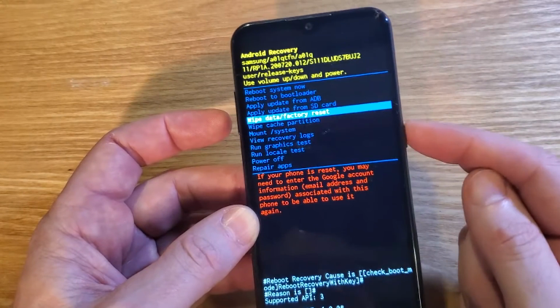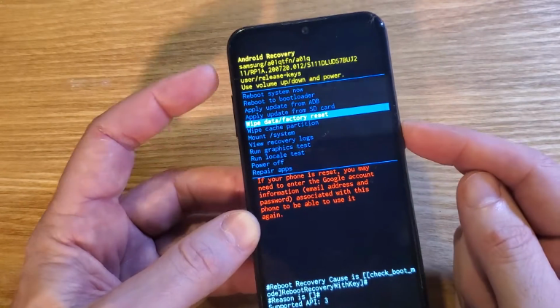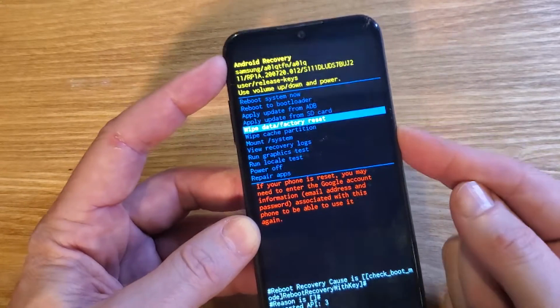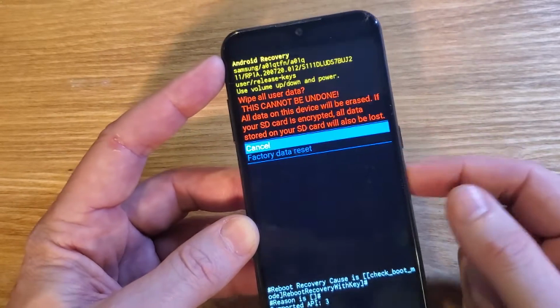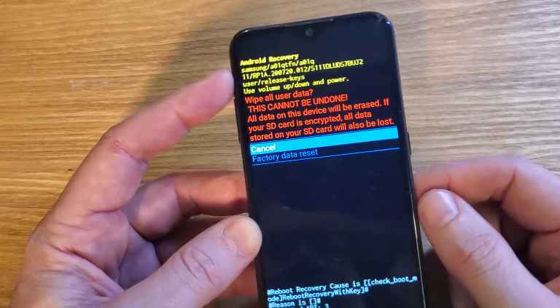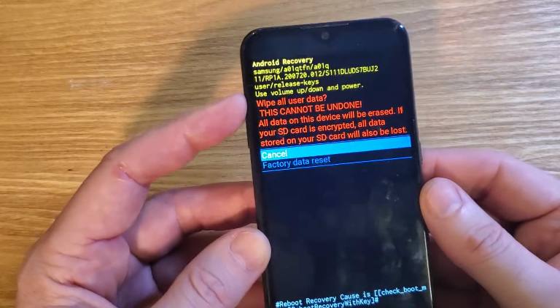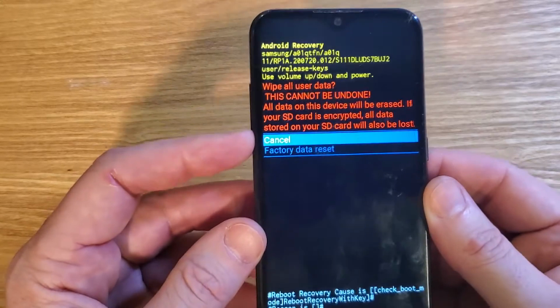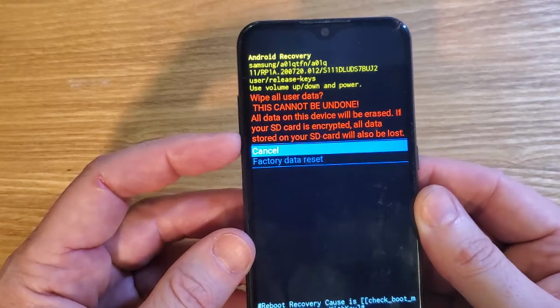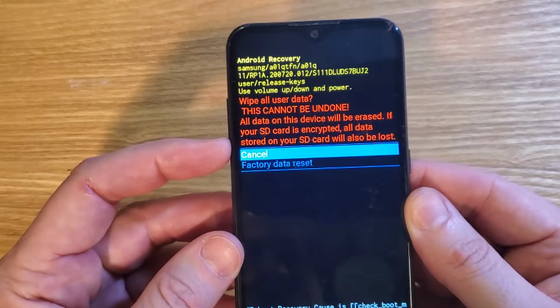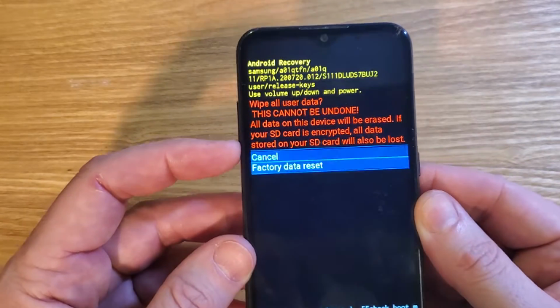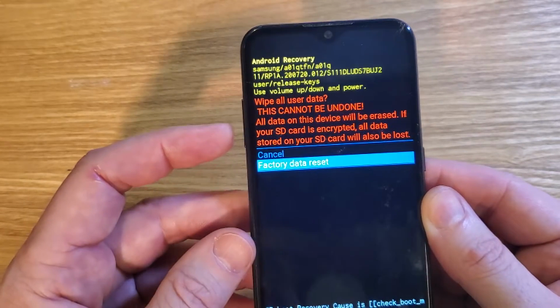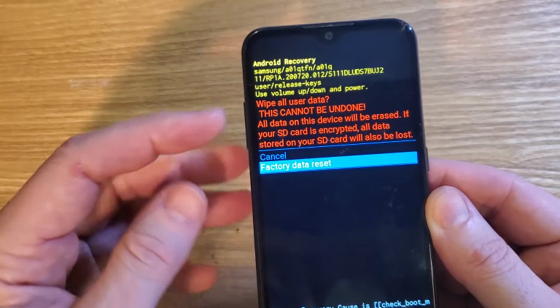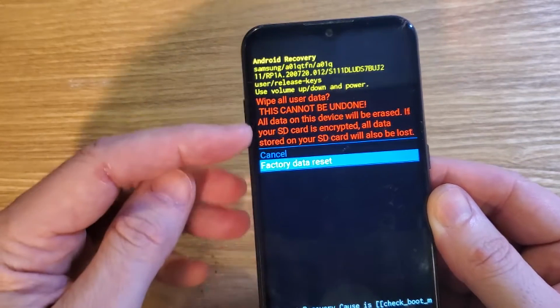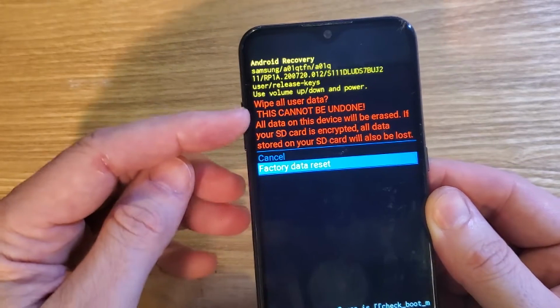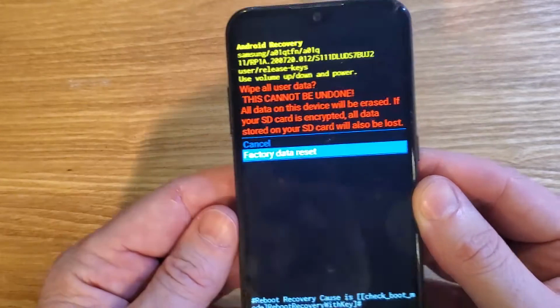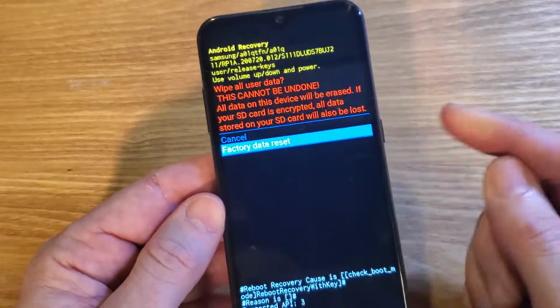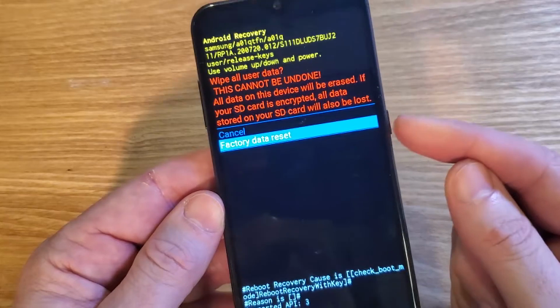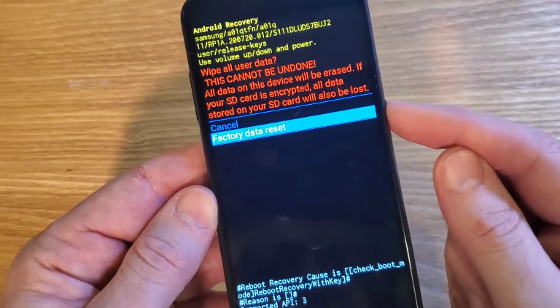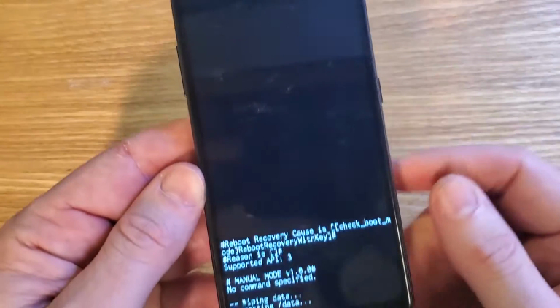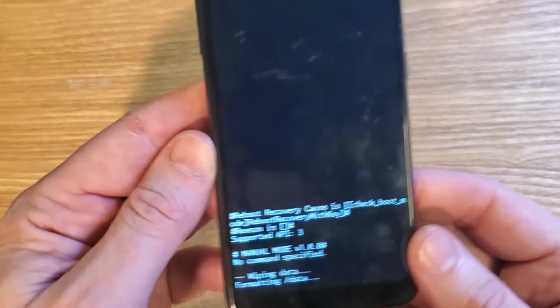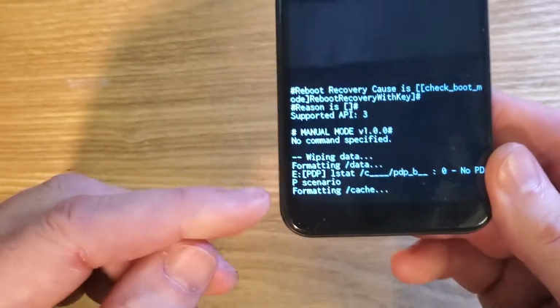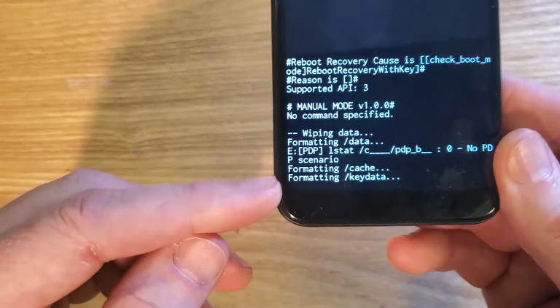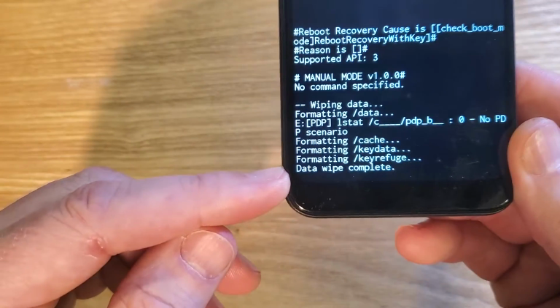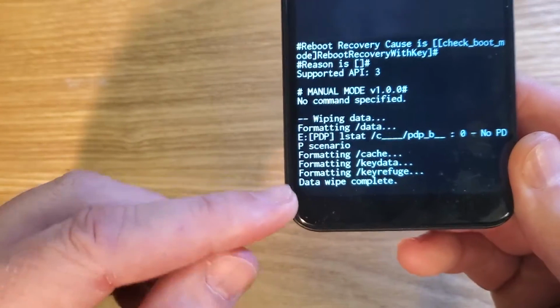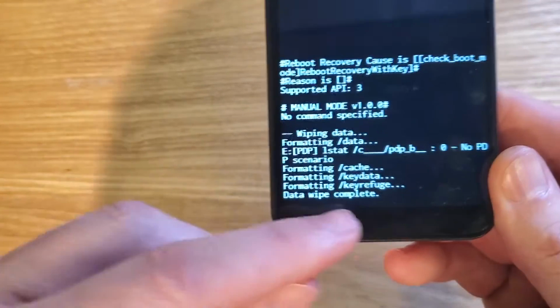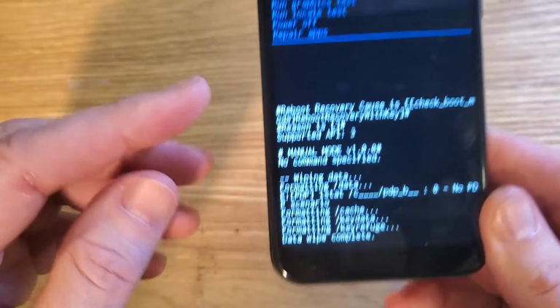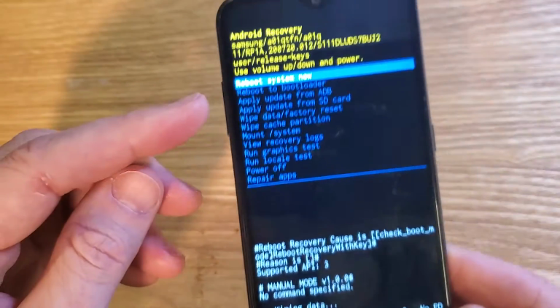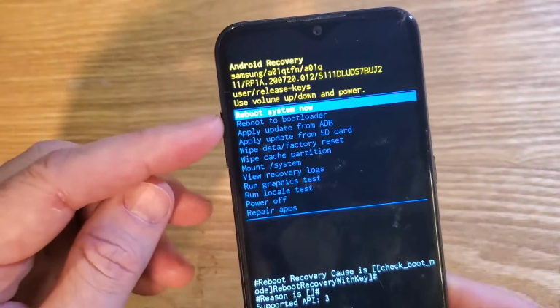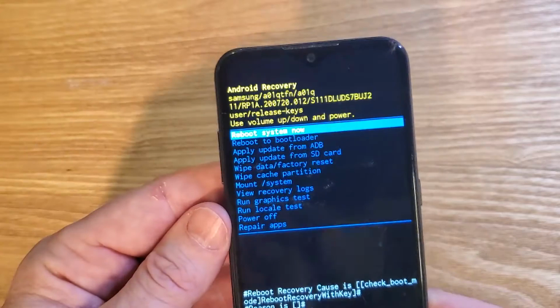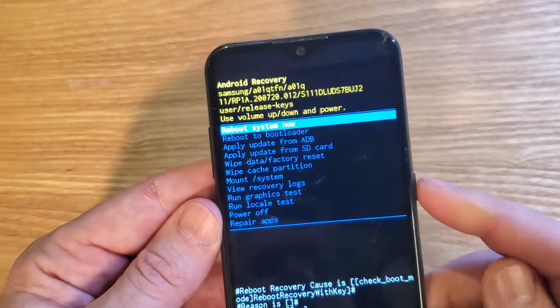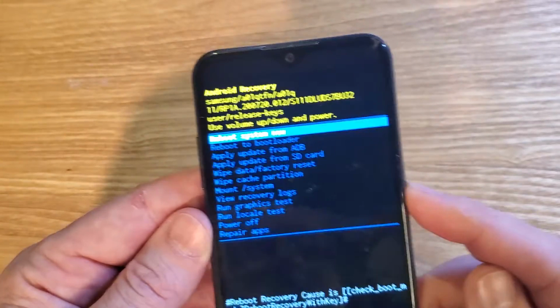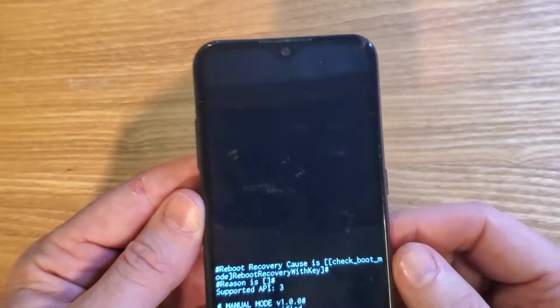Press okay with the power button to wipe. Then it asks us to confirm that that's exactly what we want to do, and it cannot be undone. Press okay with power. You'll be able to see that the data wipe is complete, and now it is safe to reboot the system.